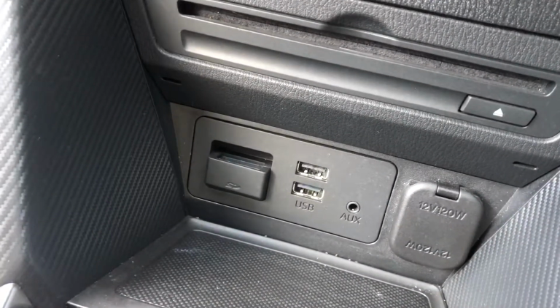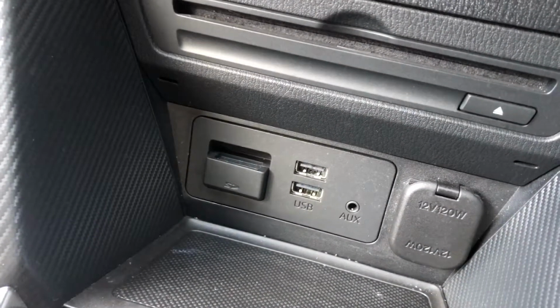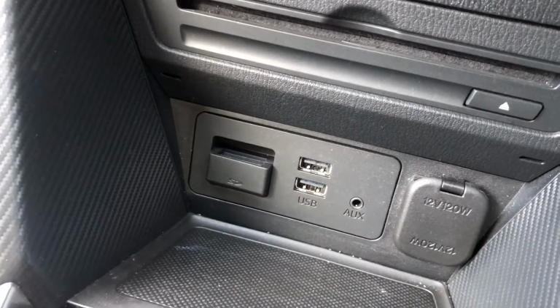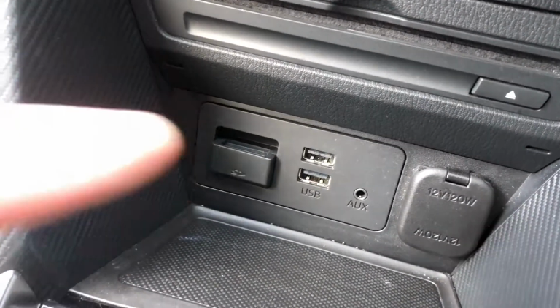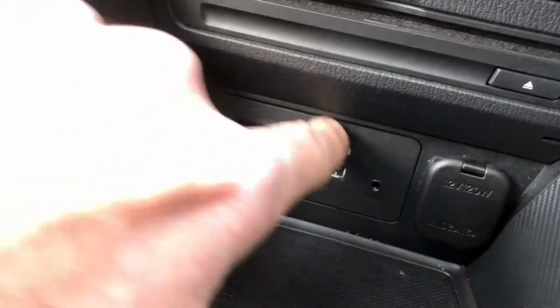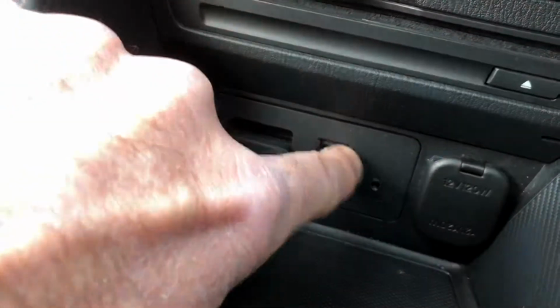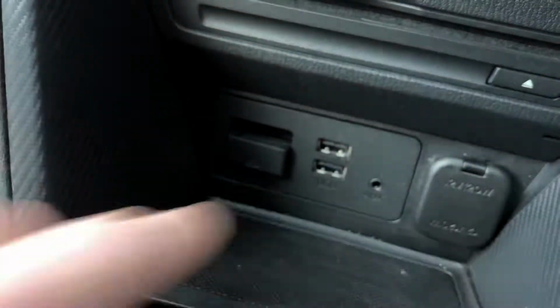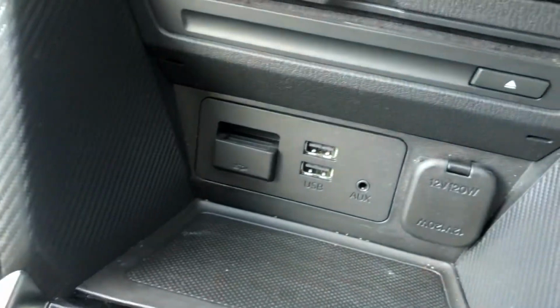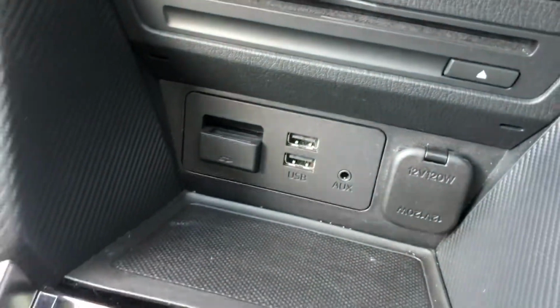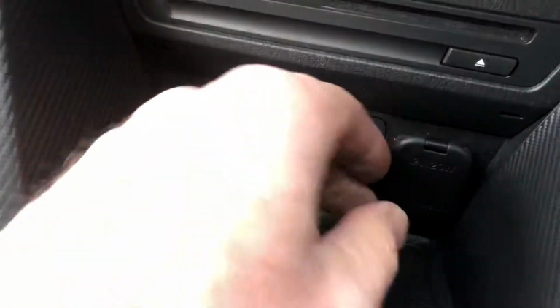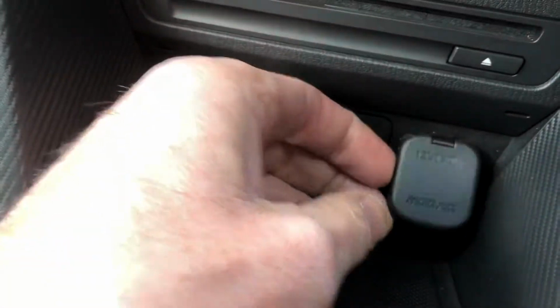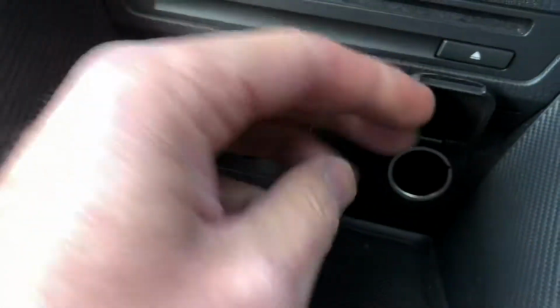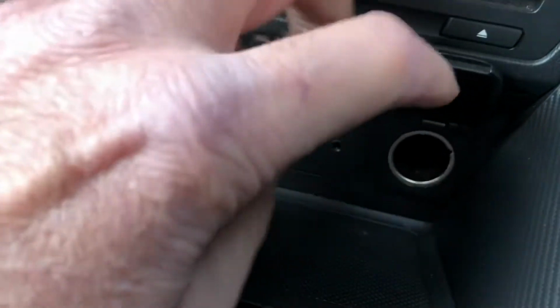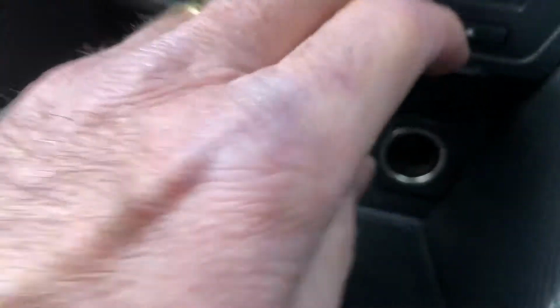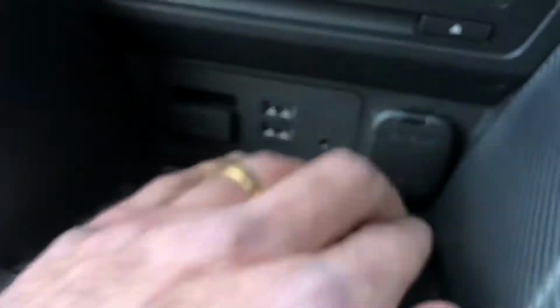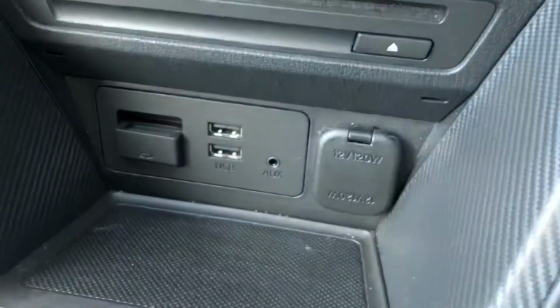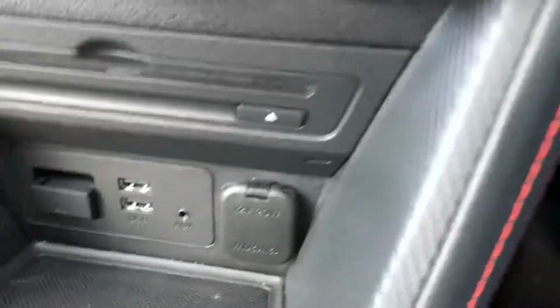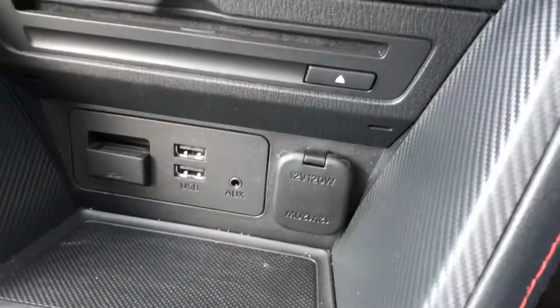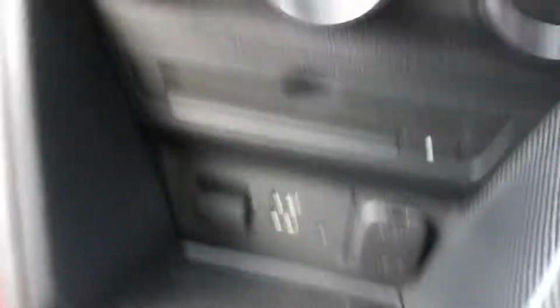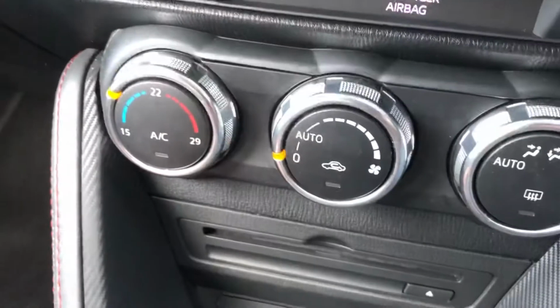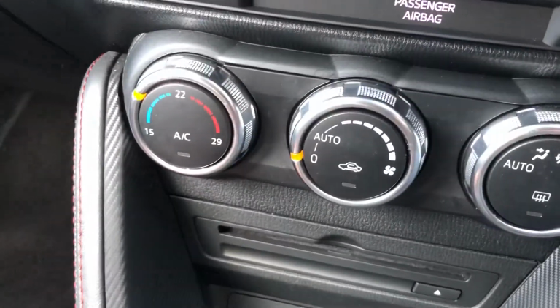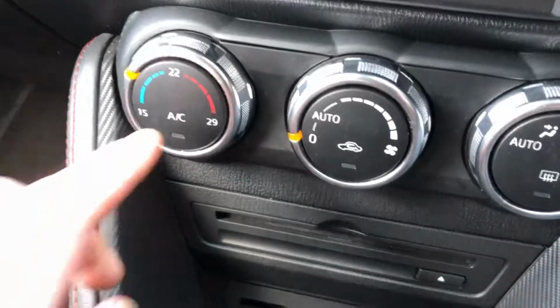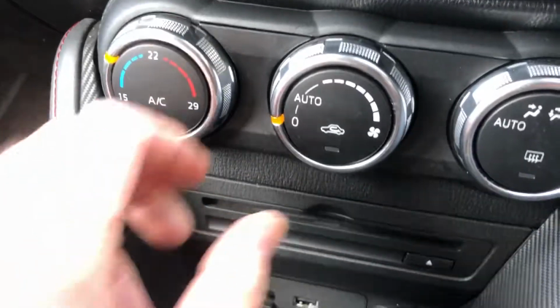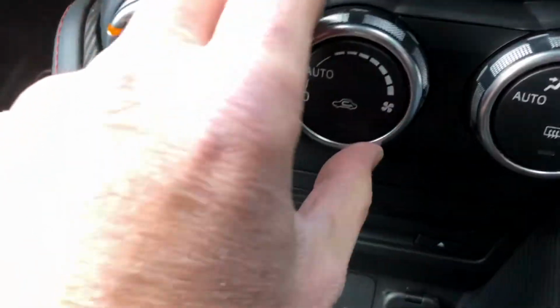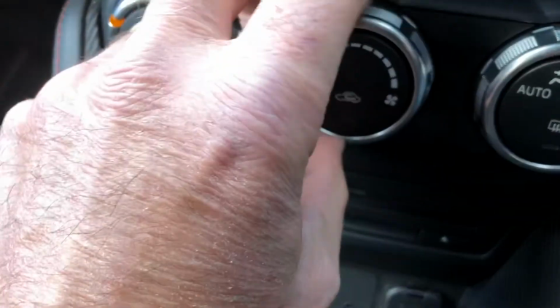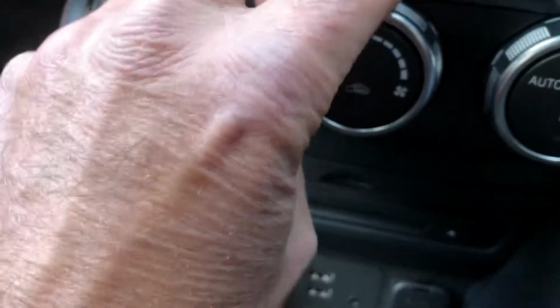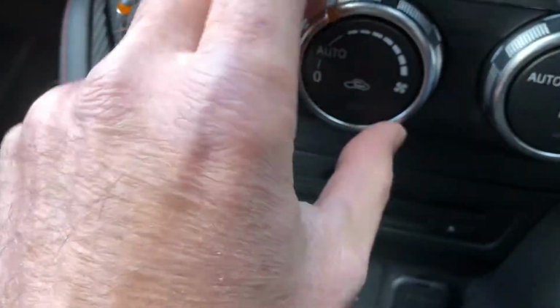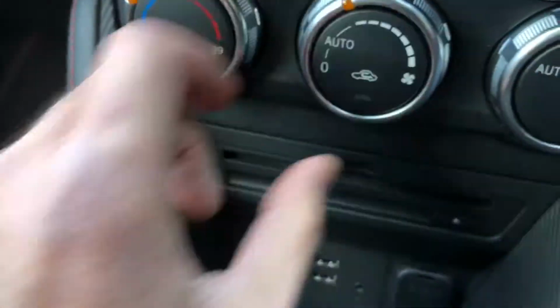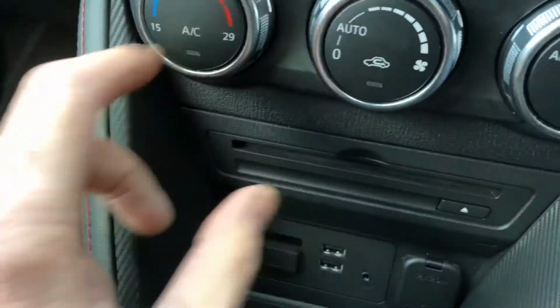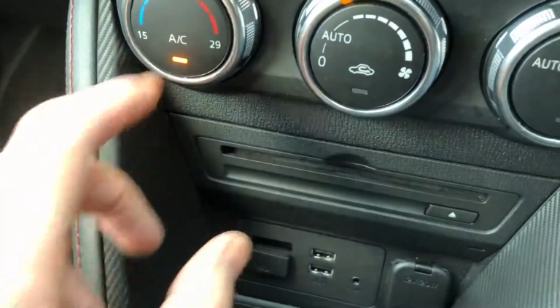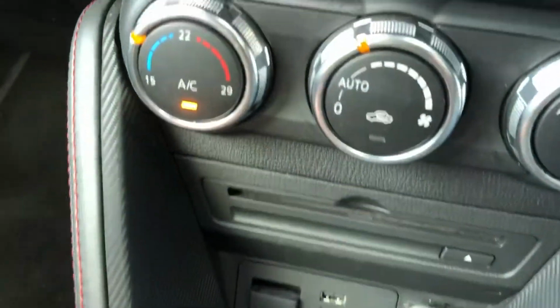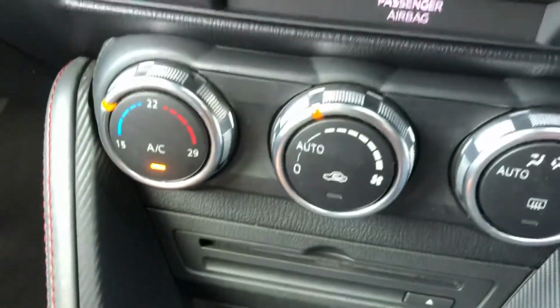Dual USB inputs, auxiliary input, 12-volt socket — that's all down there. There's all the heating controls with your air conditioning.